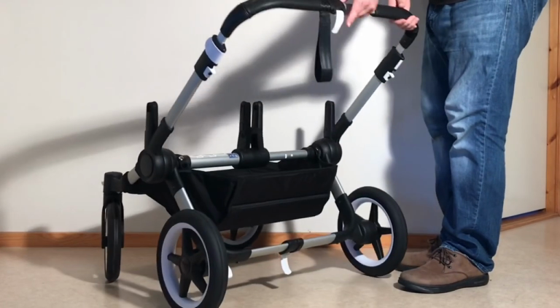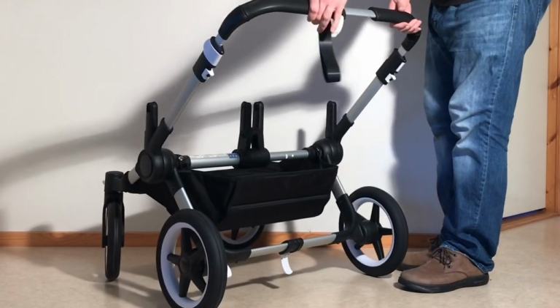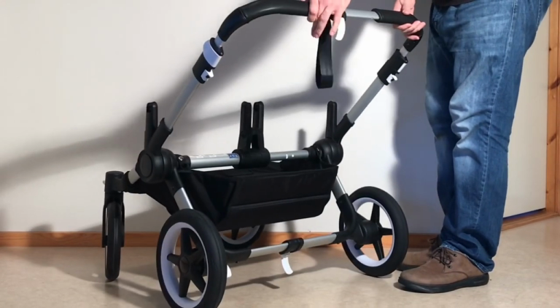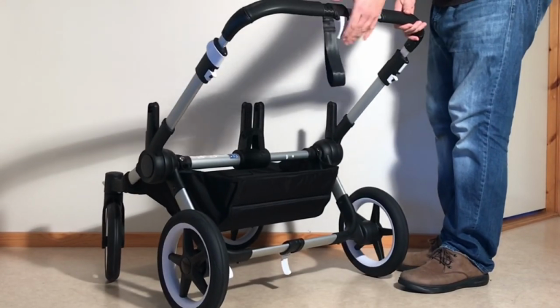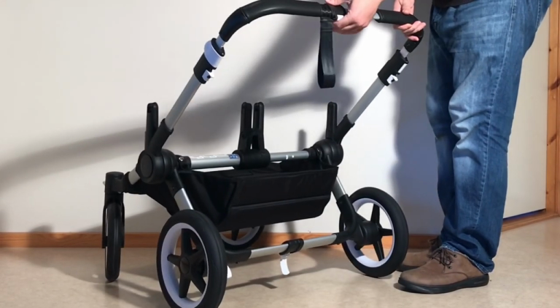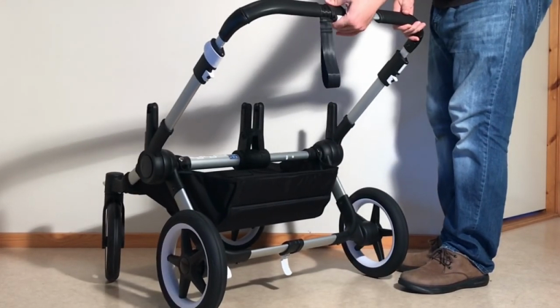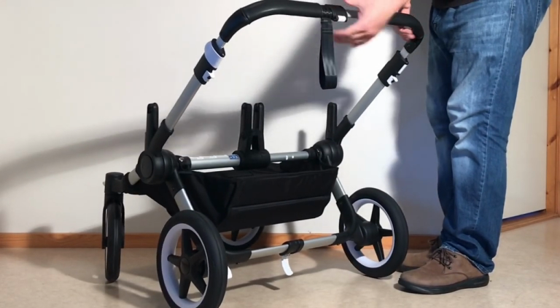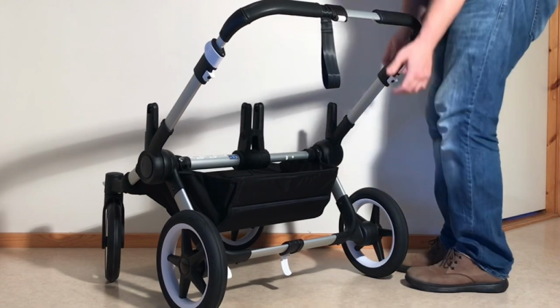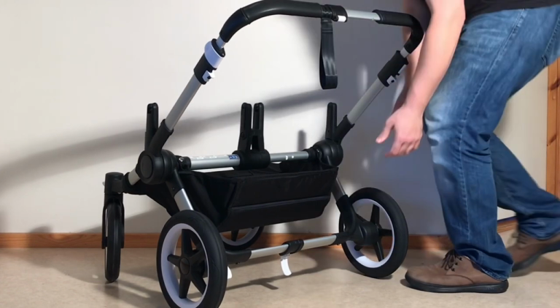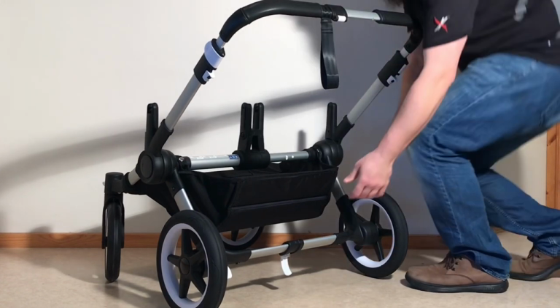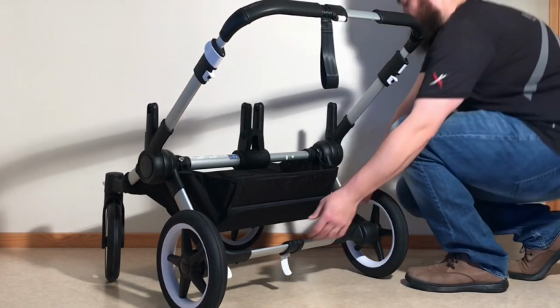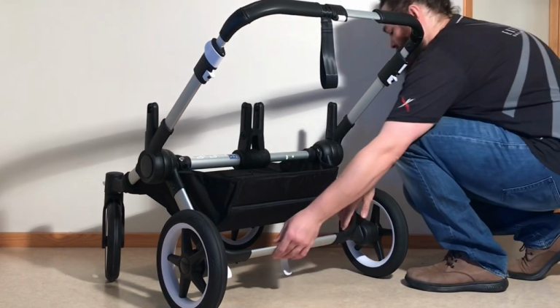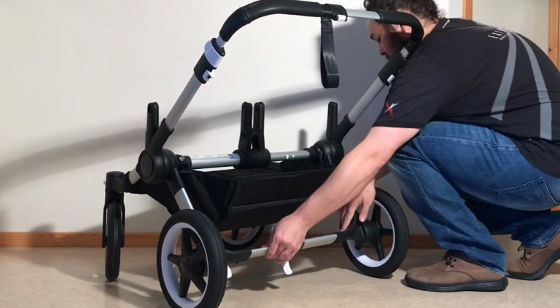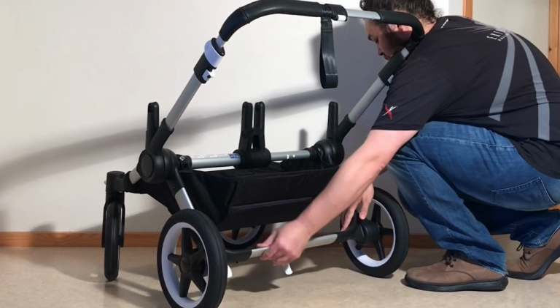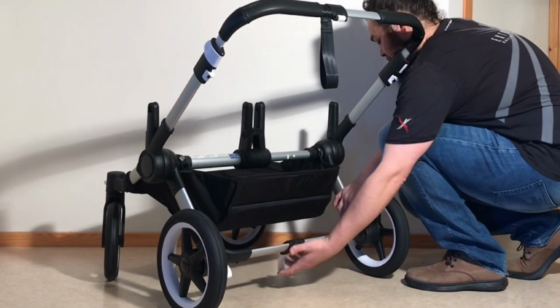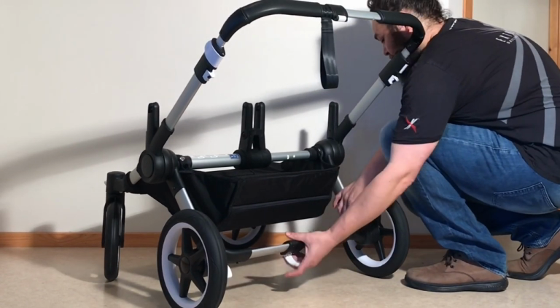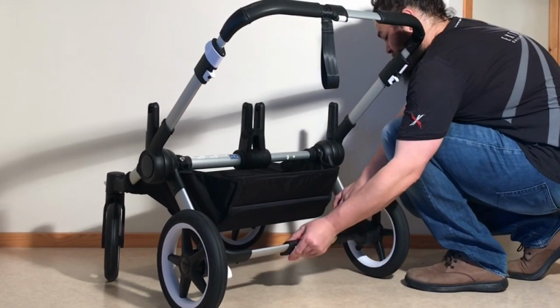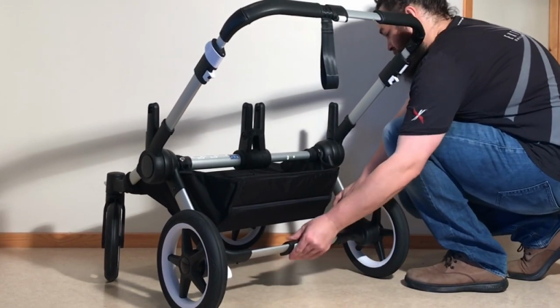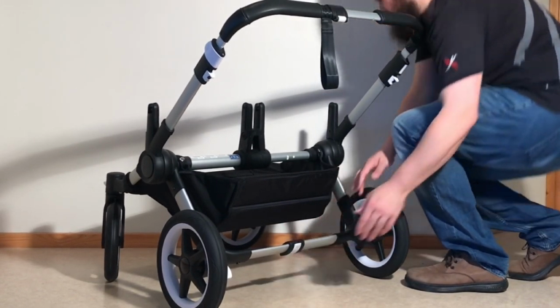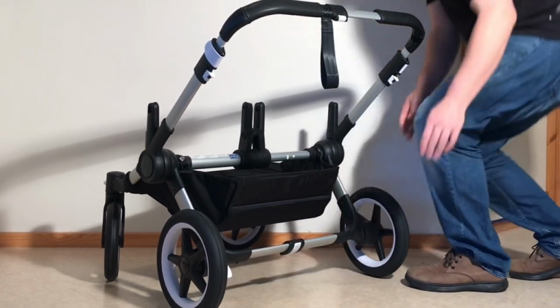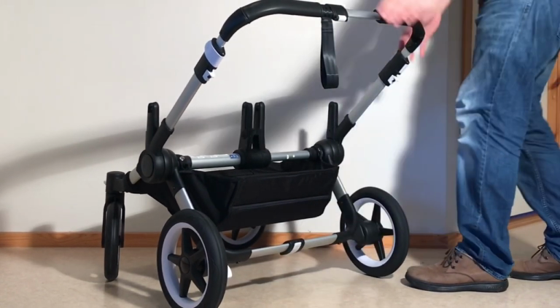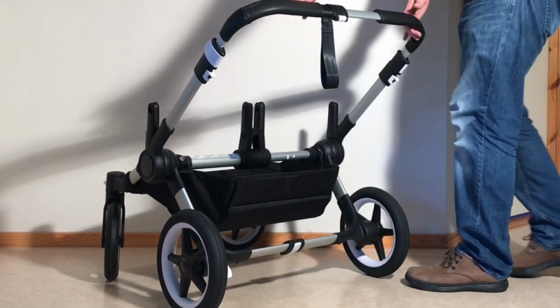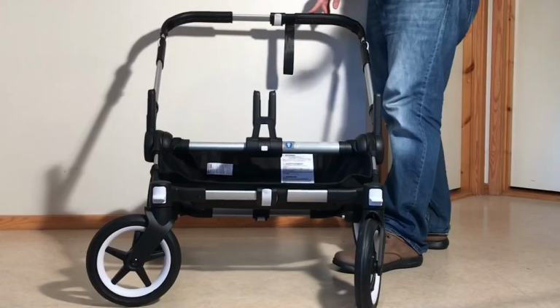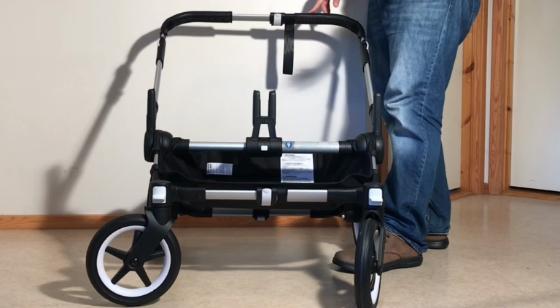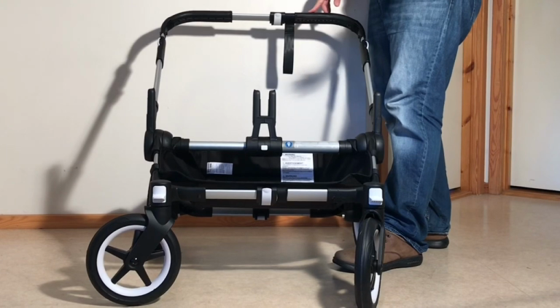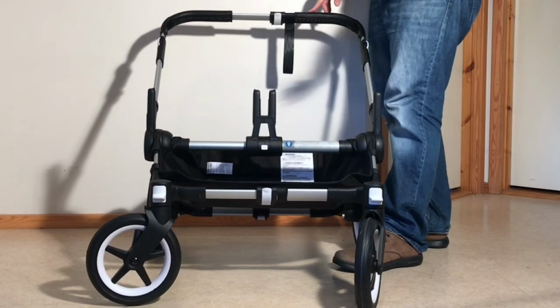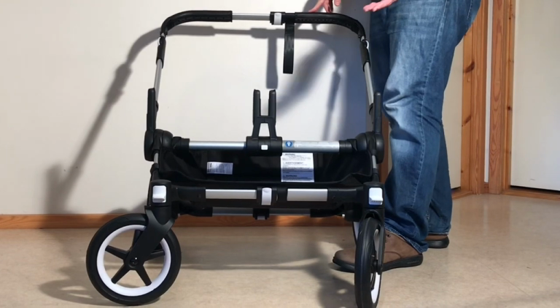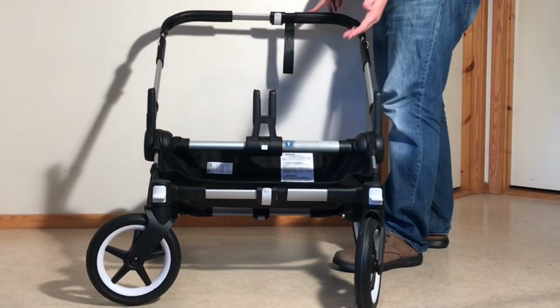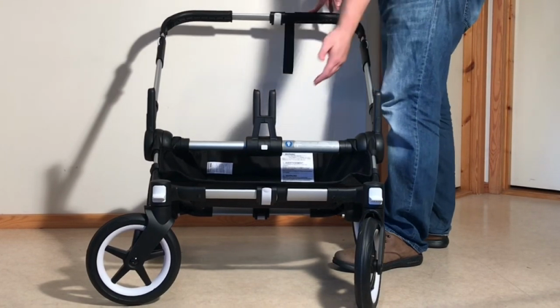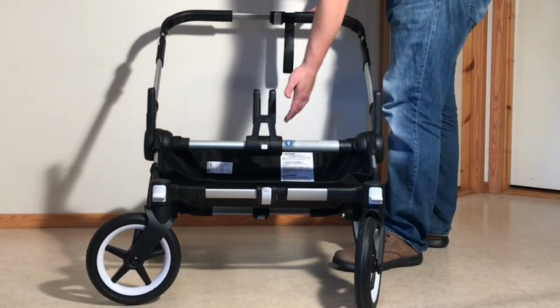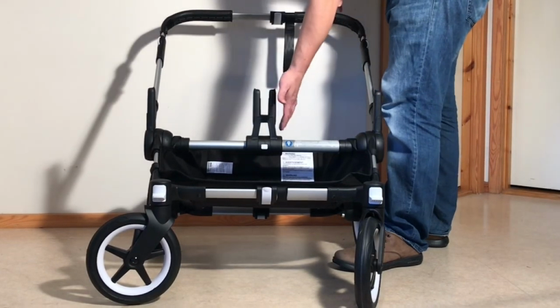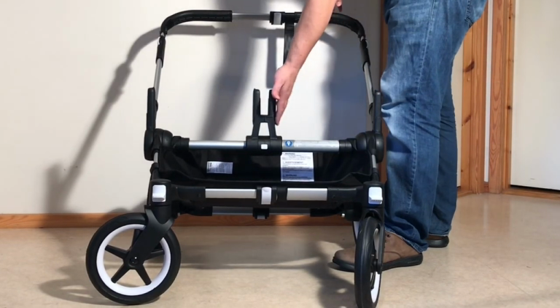For this reason, if you decide to go for the Donkey 3, we recommend watching our standalone review for the model, as well as our separate video which discusses these longevity issues specifically and offers tips on how best to maintain the model.